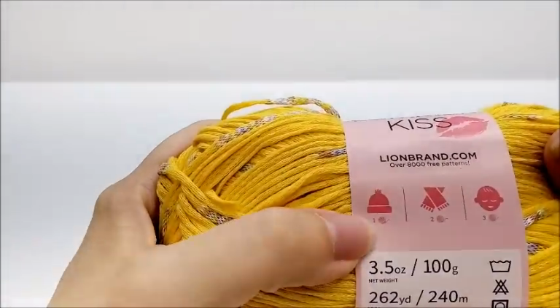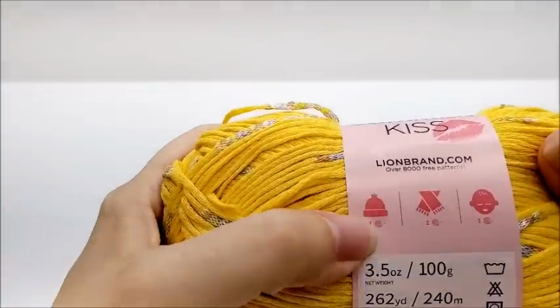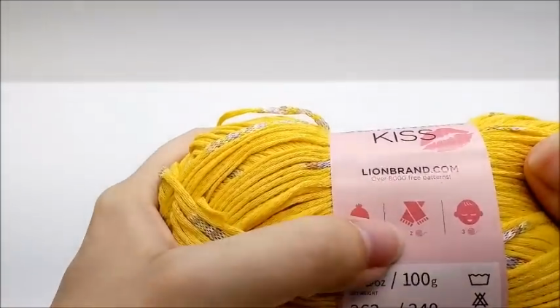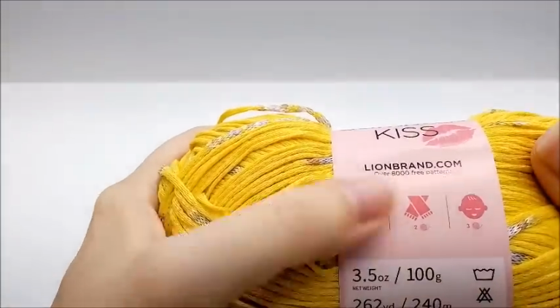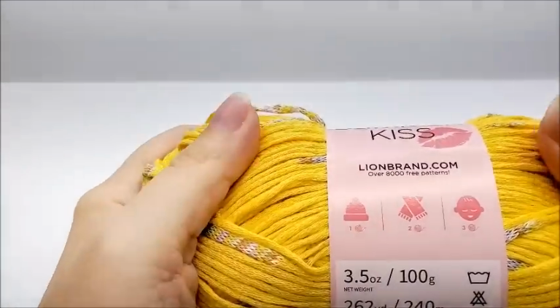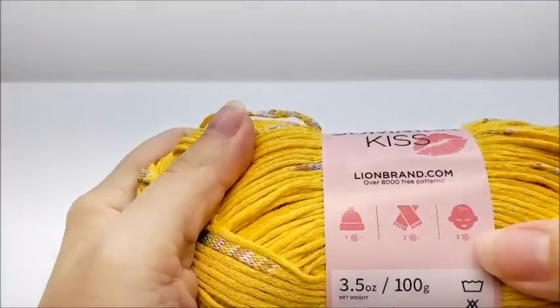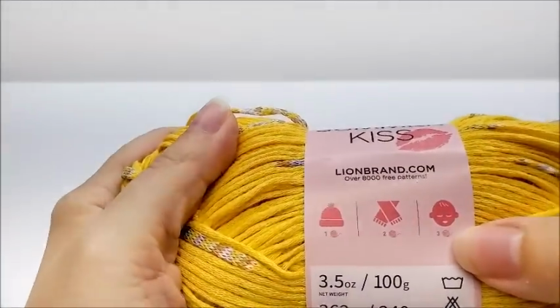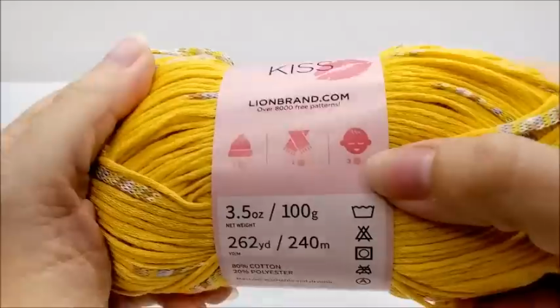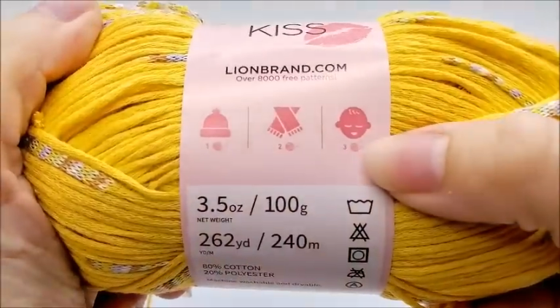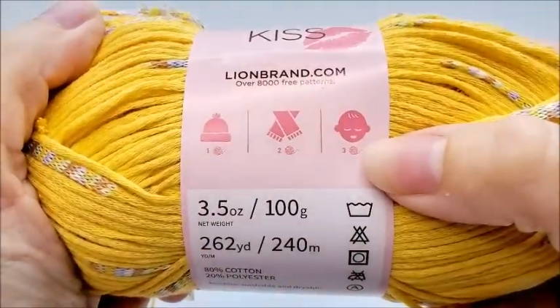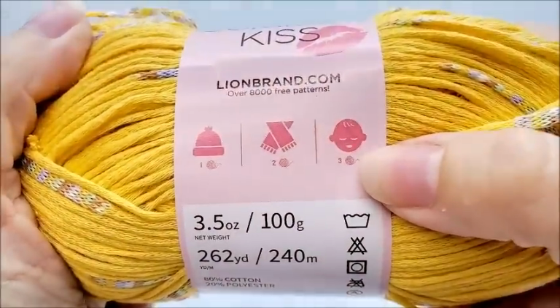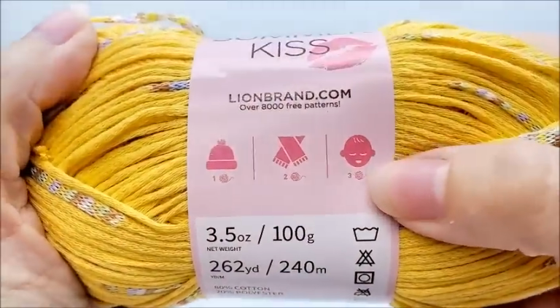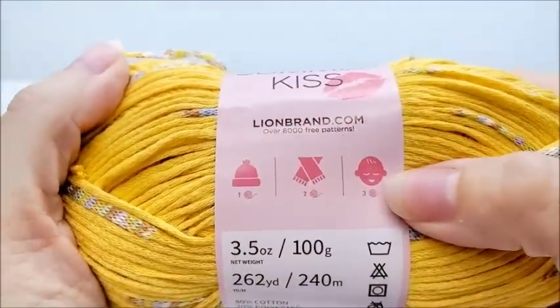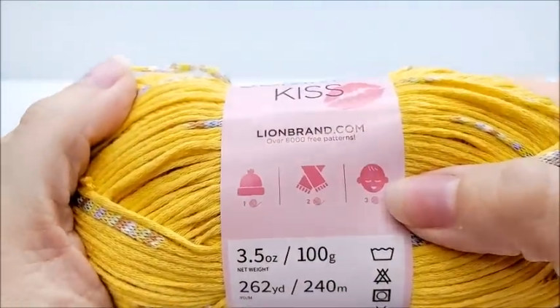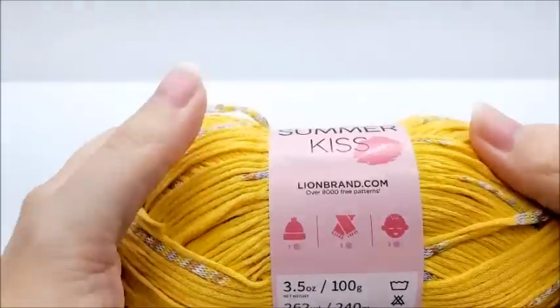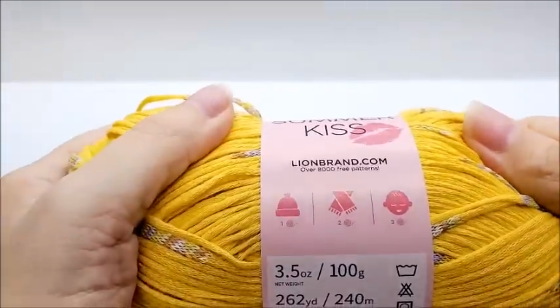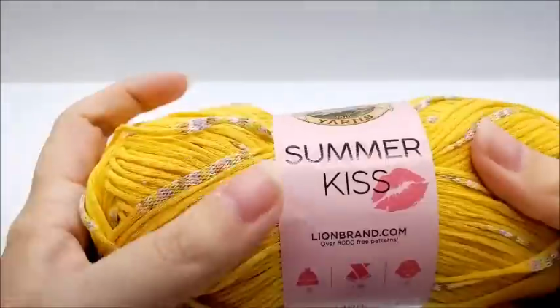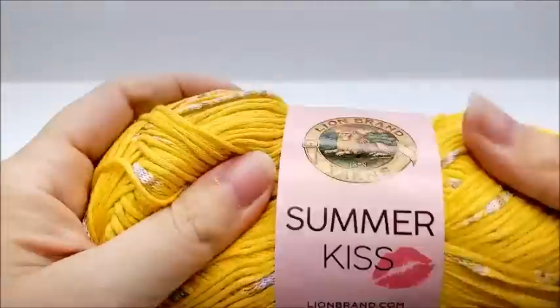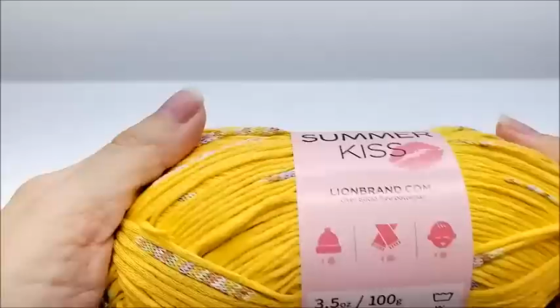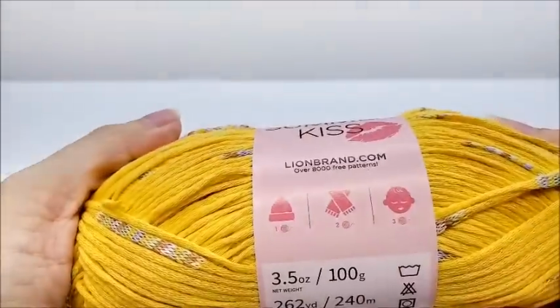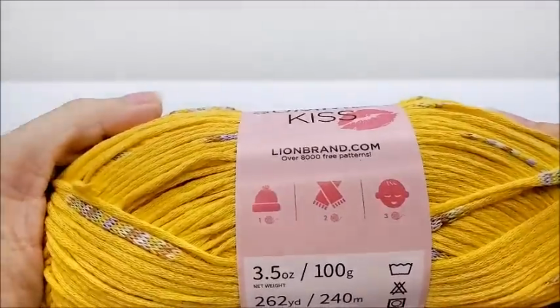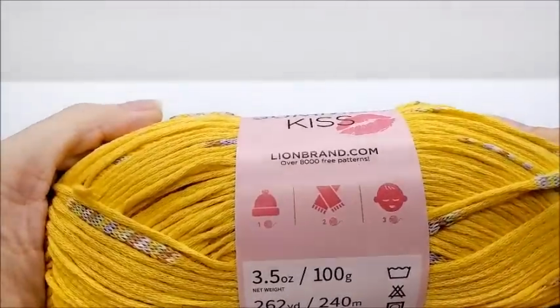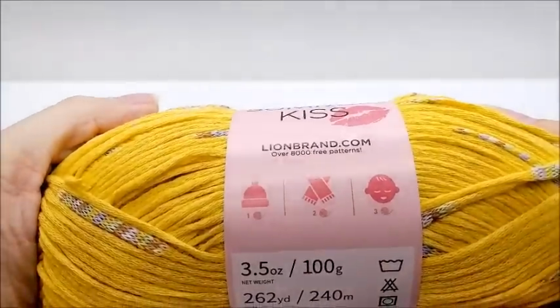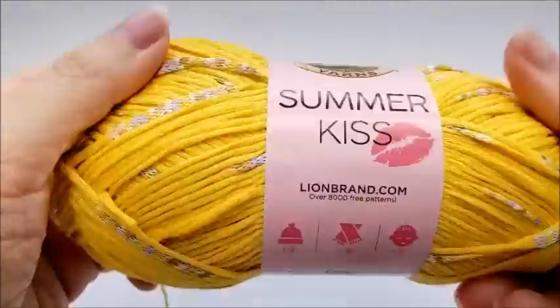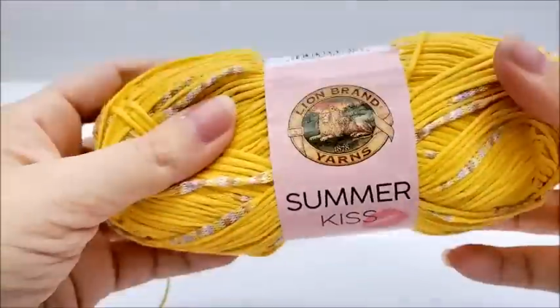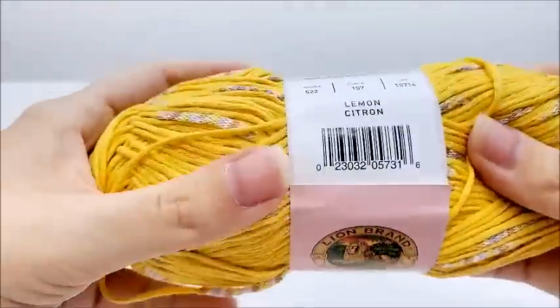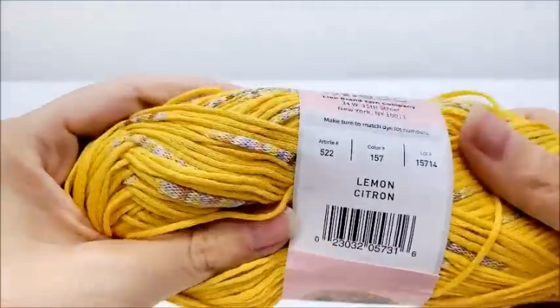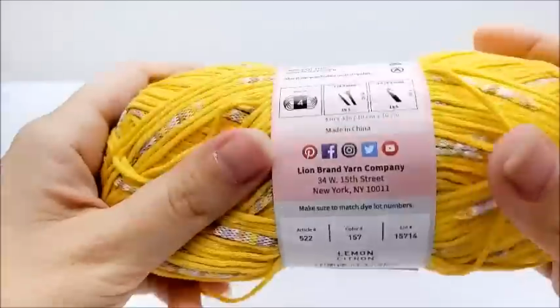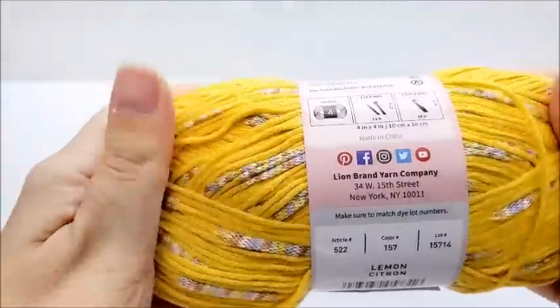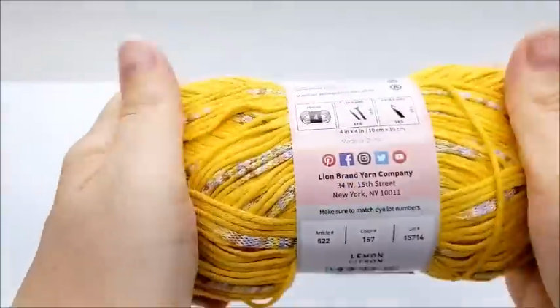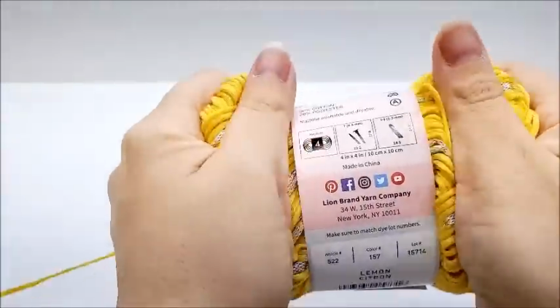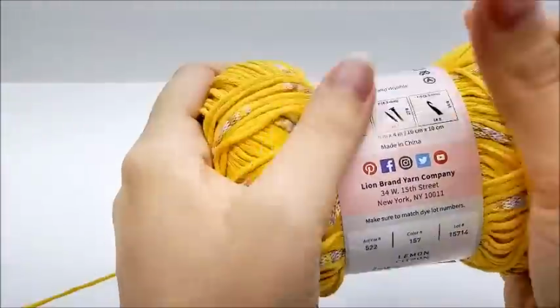One ball will make a hat, two will make a scarf, three will make something for baby — baby blanket or something like that.